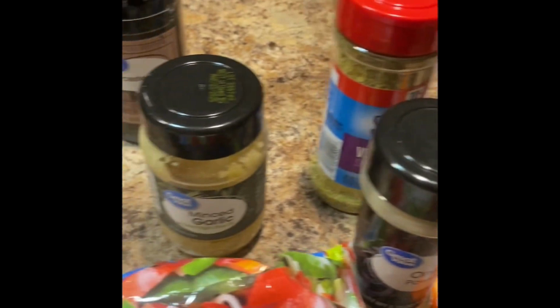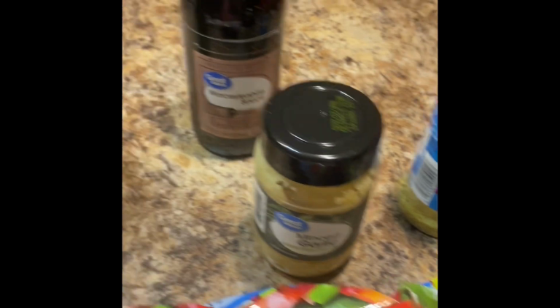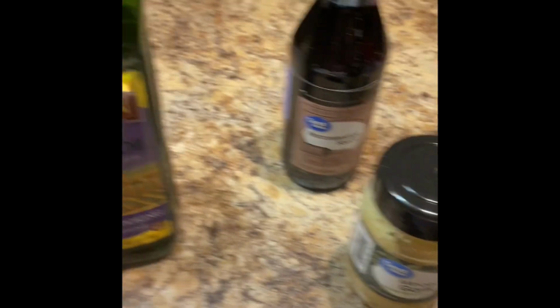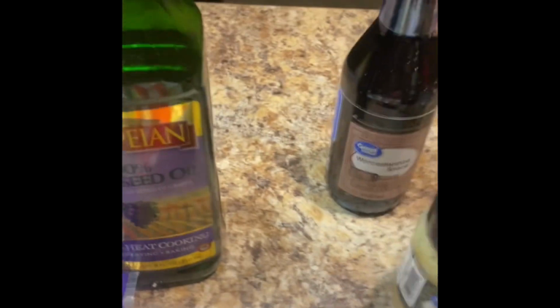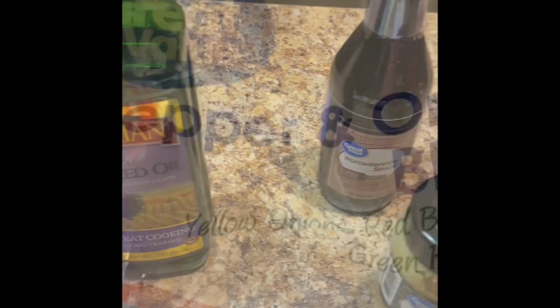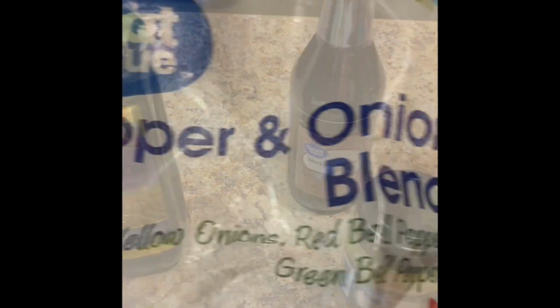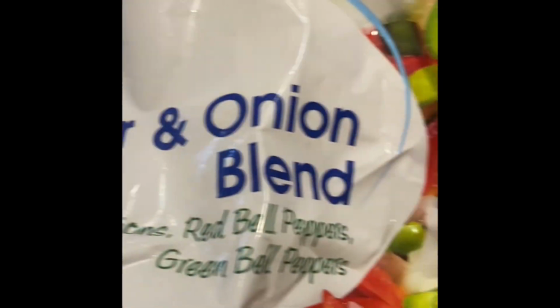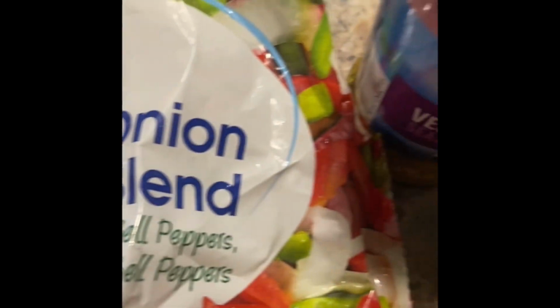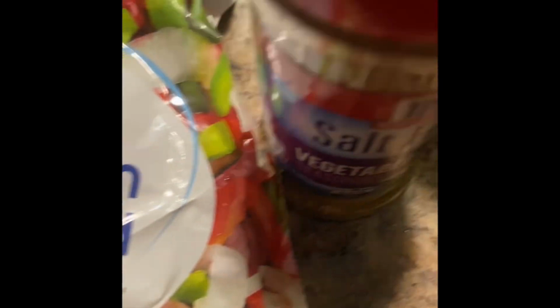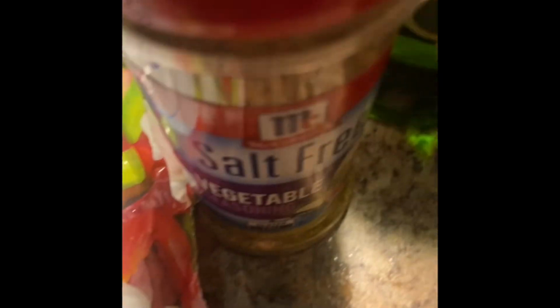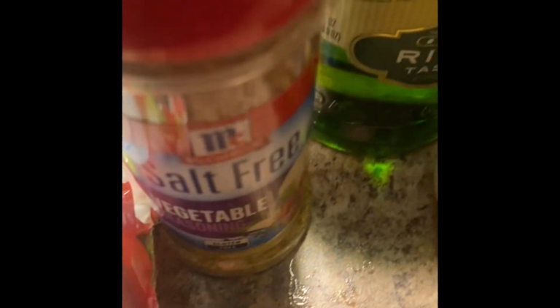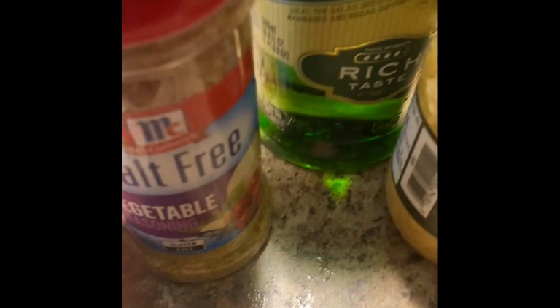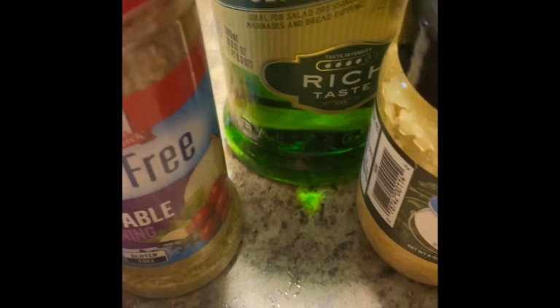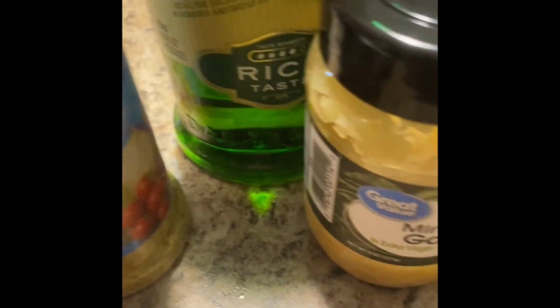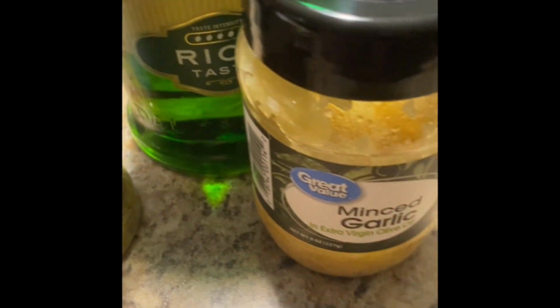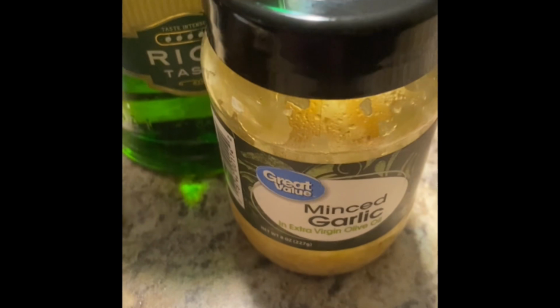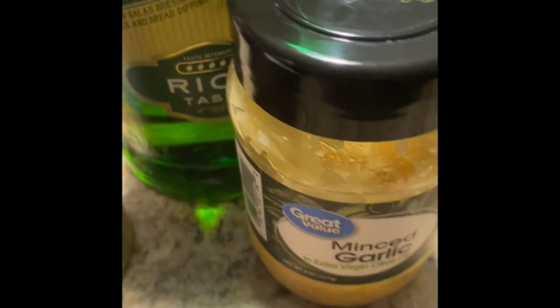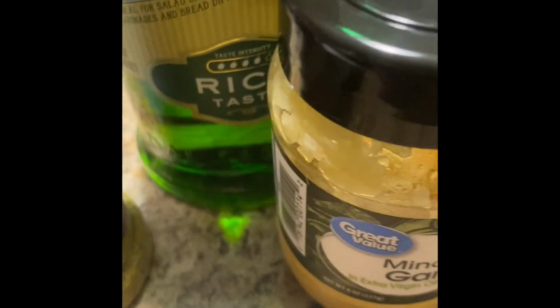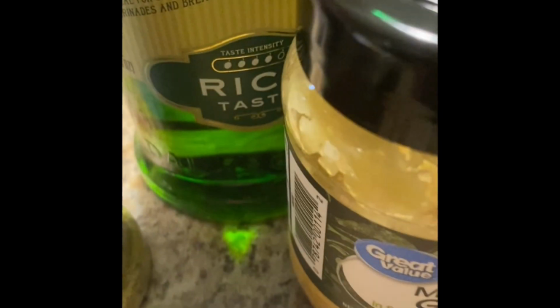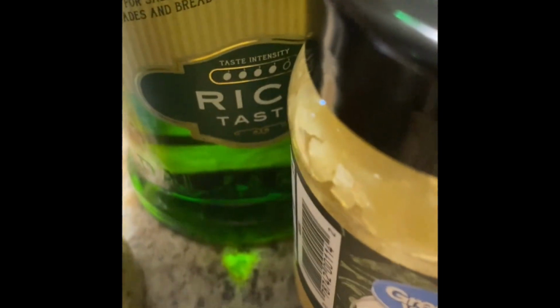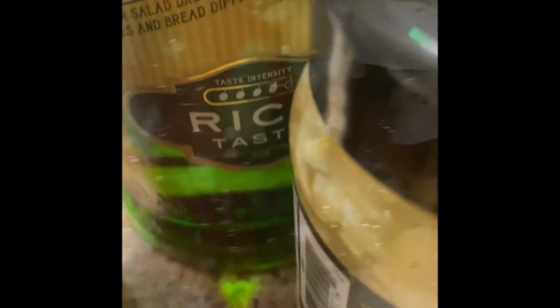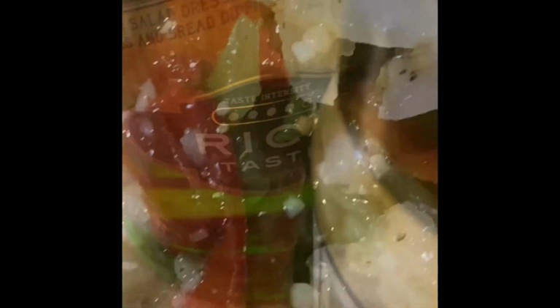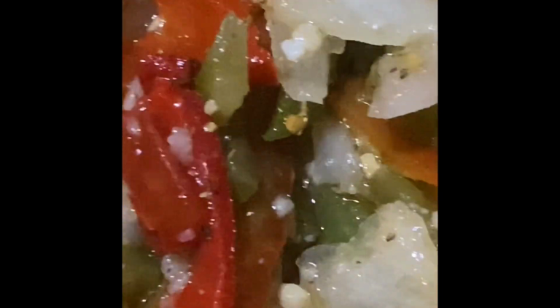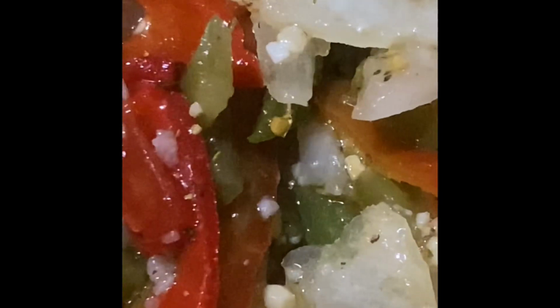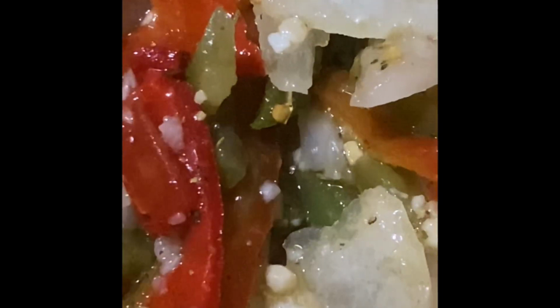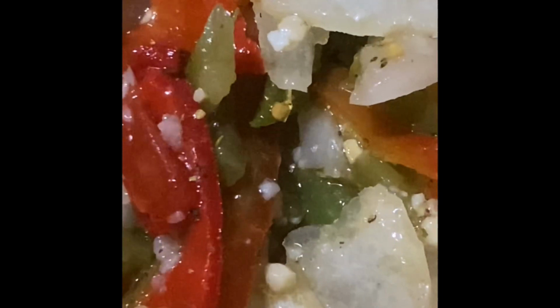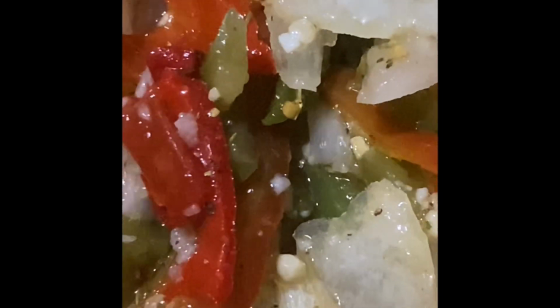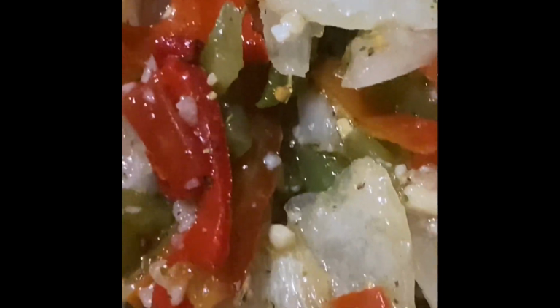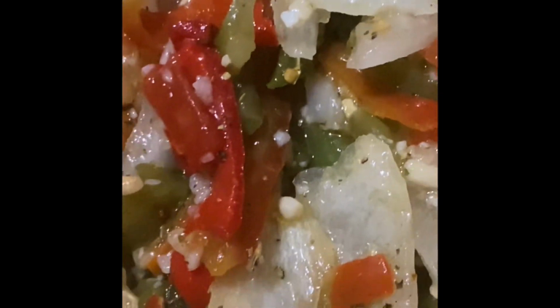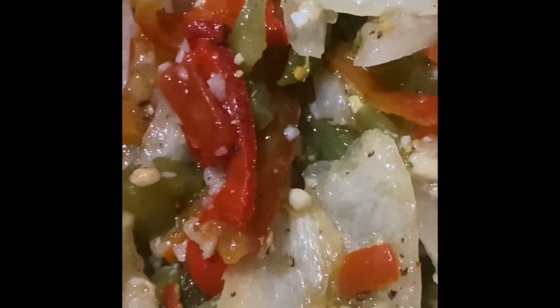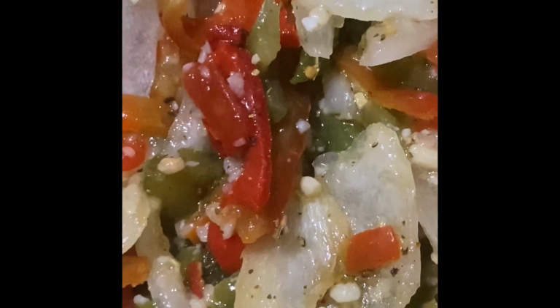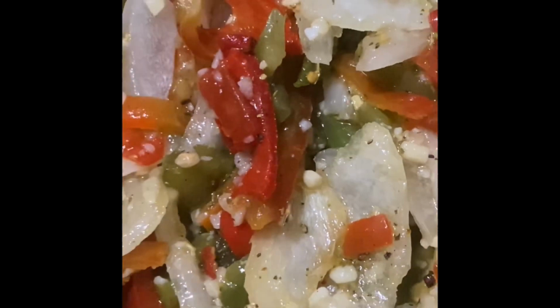The peppers and onions — I'm gonna go ahead and get those in the pan and get those sautéed up like so, y'all.